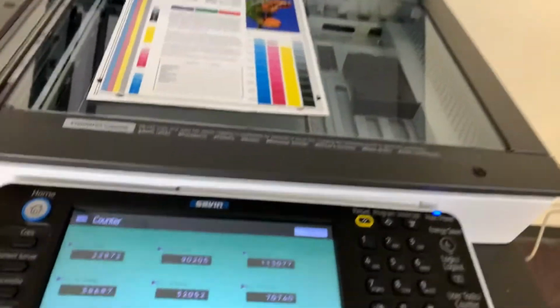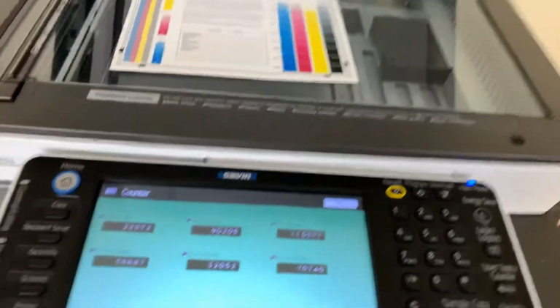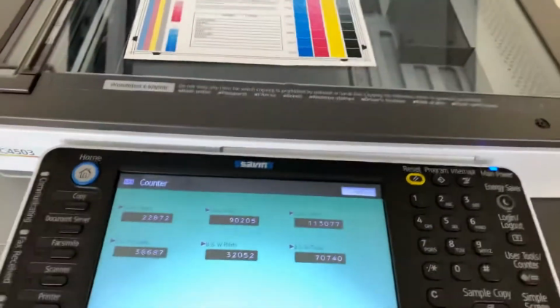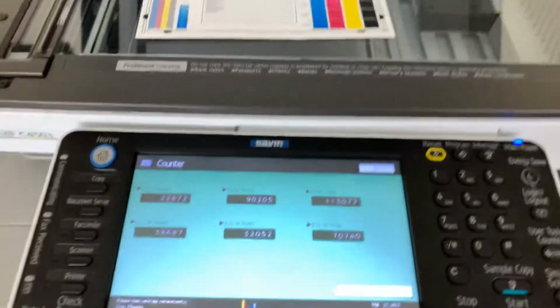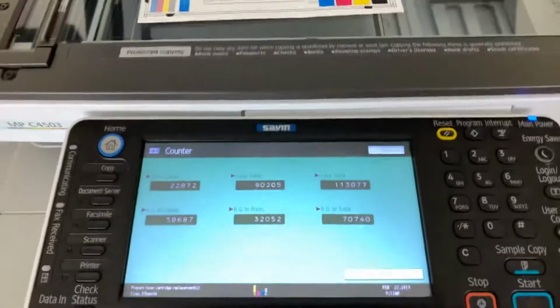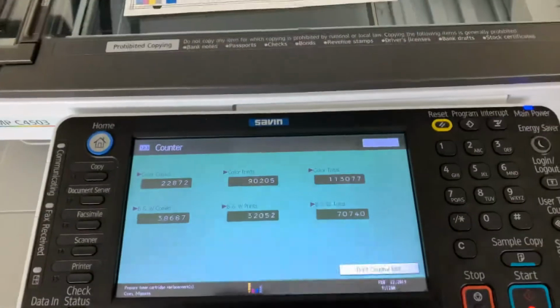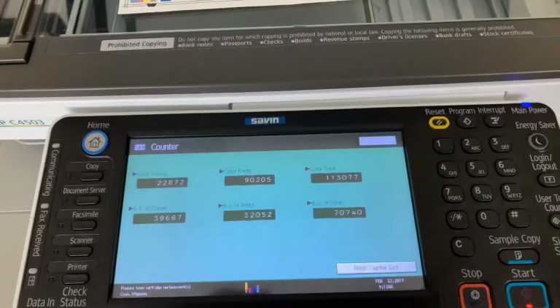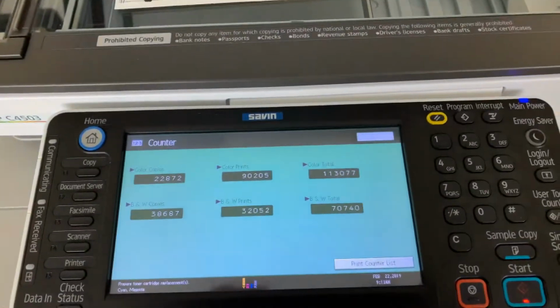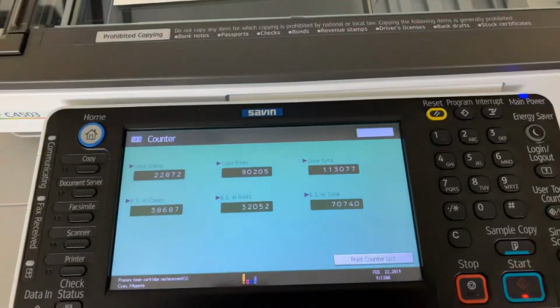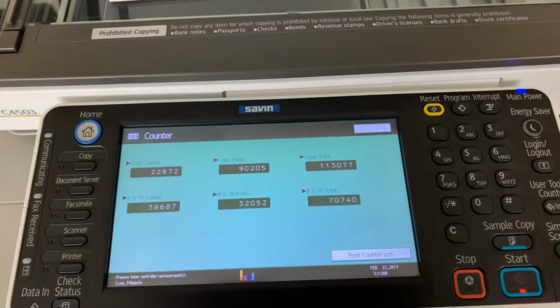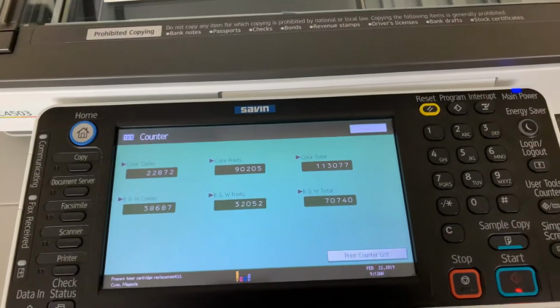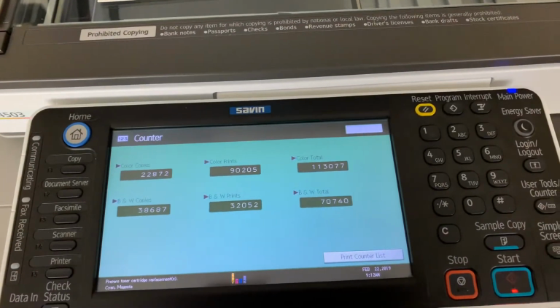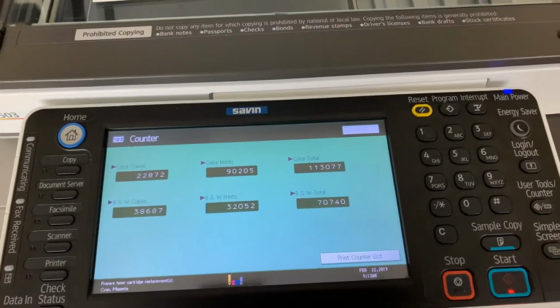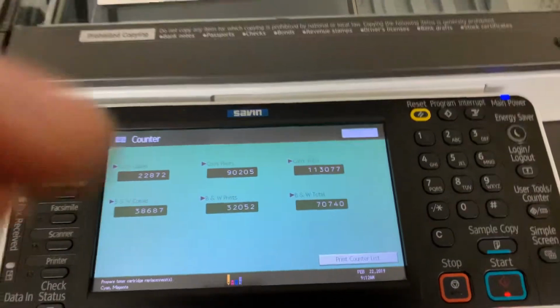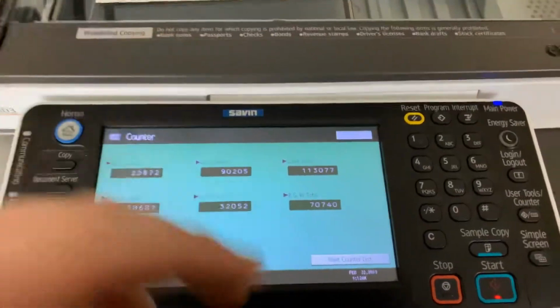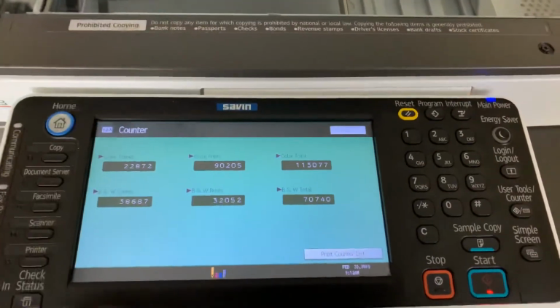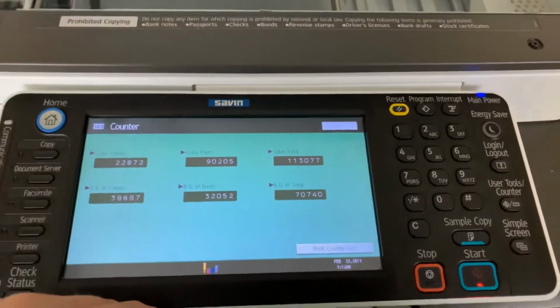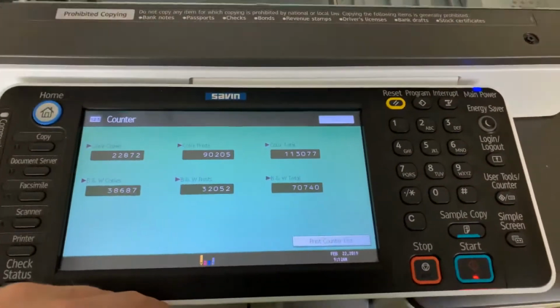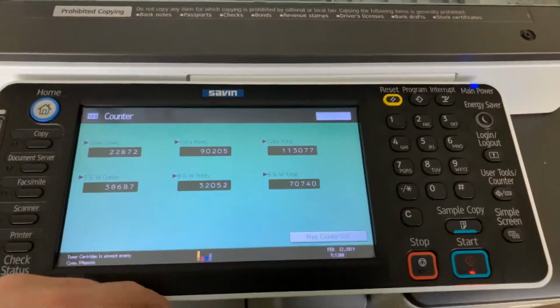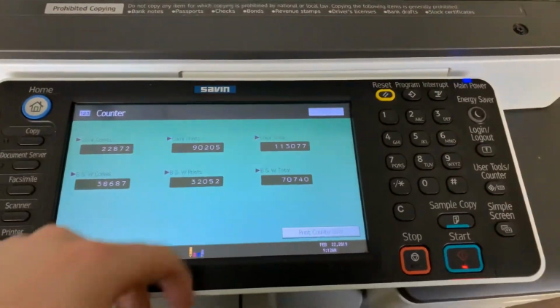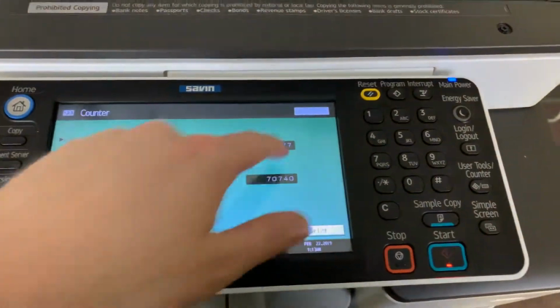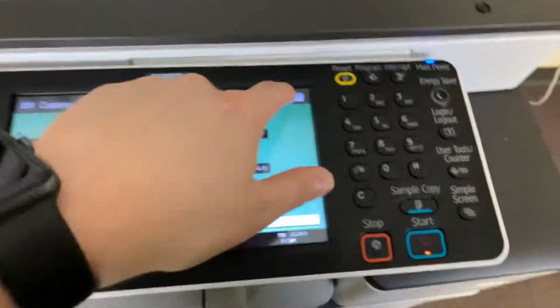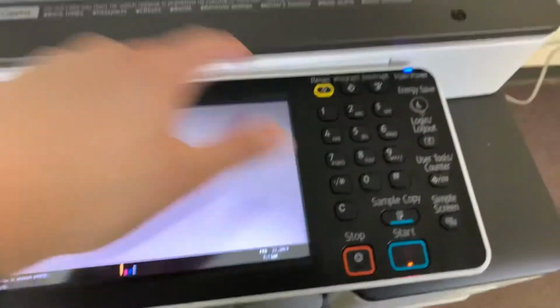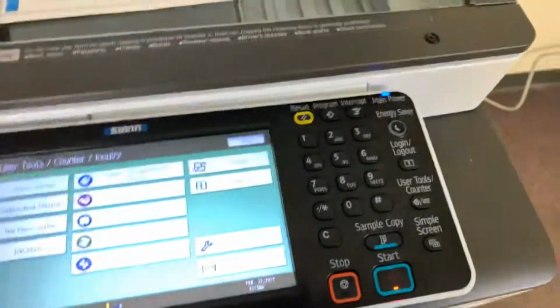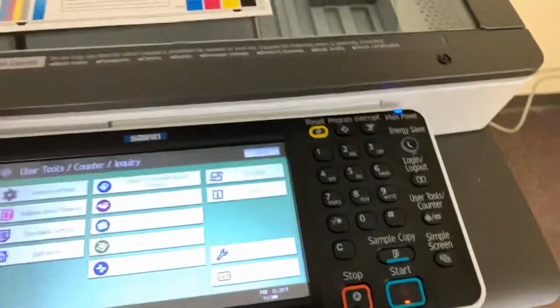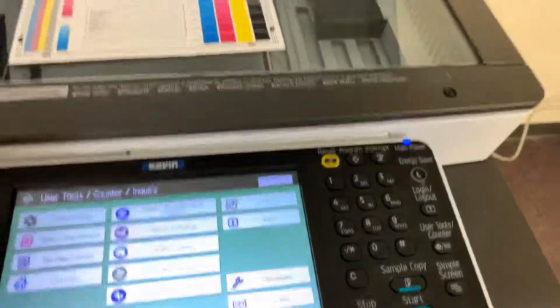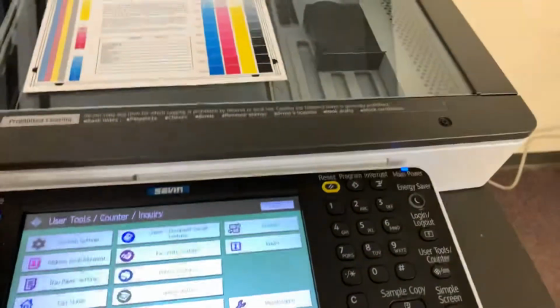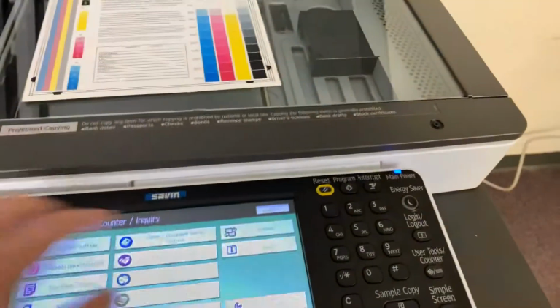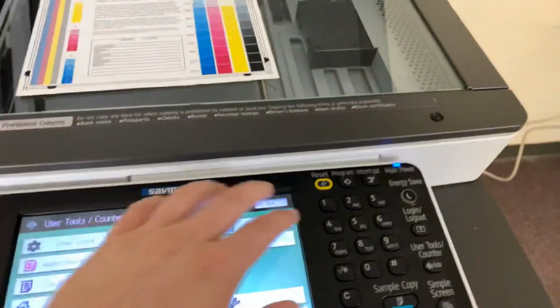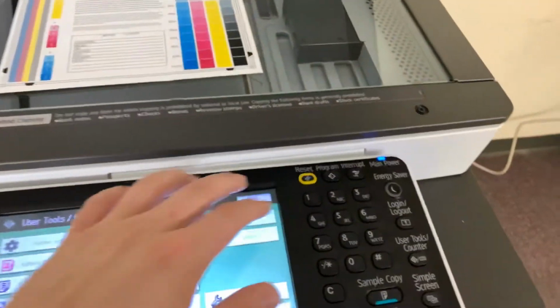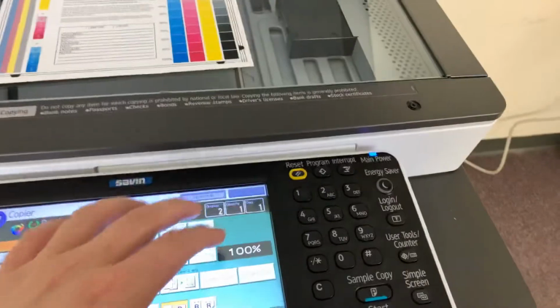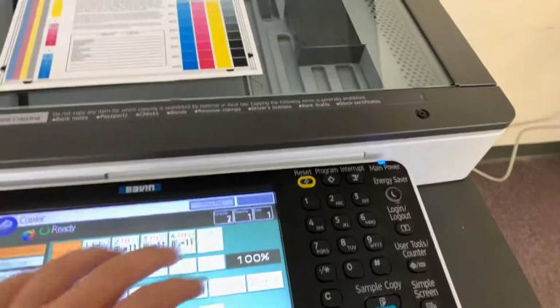The meter on this machine reads 113,000 total color copies and 70,000 total black and white, as you can see here on our counter.